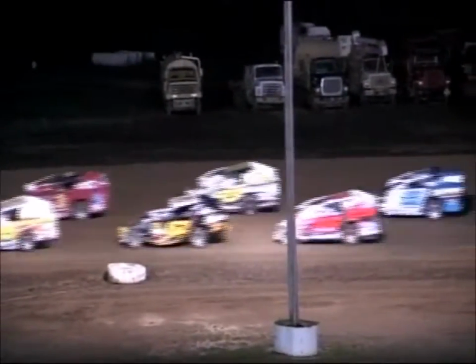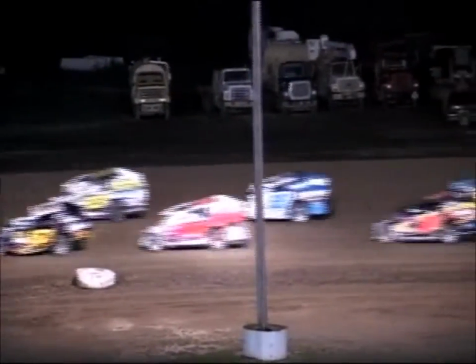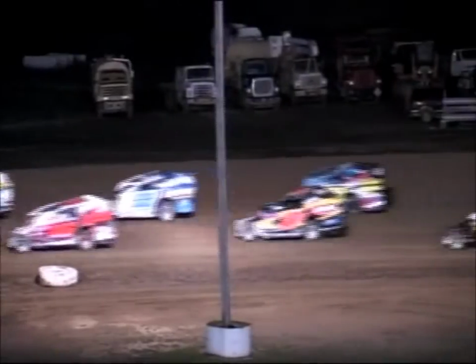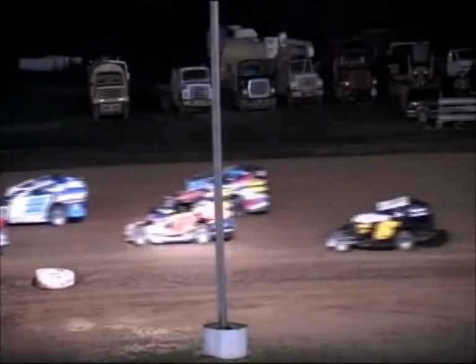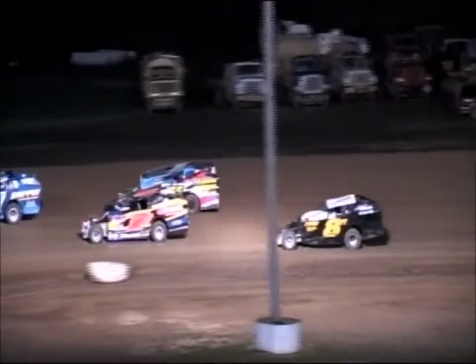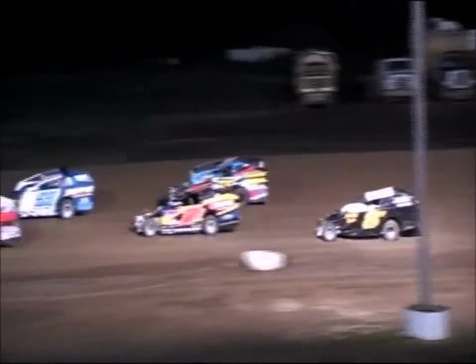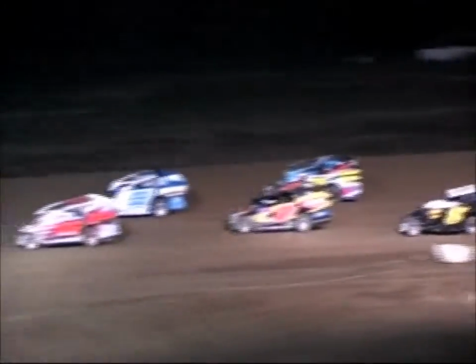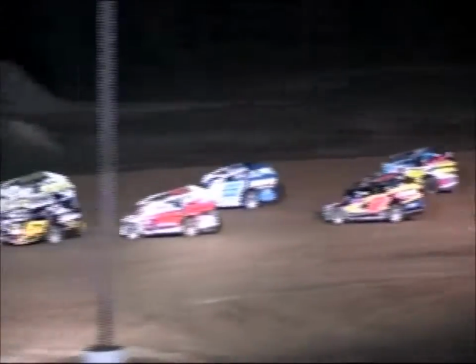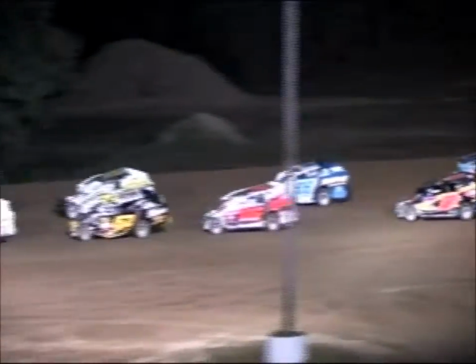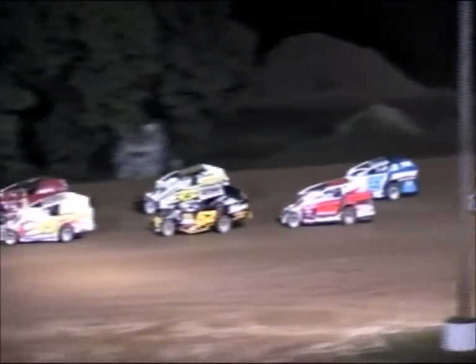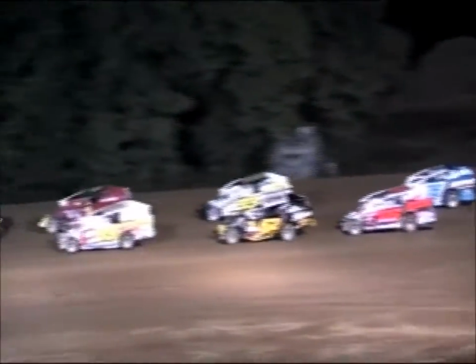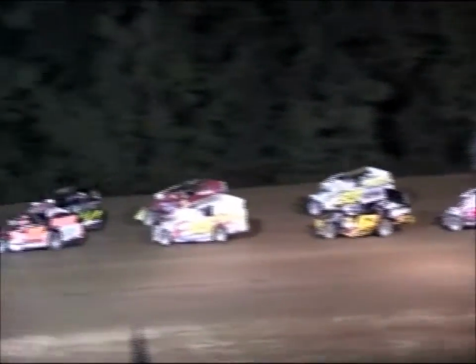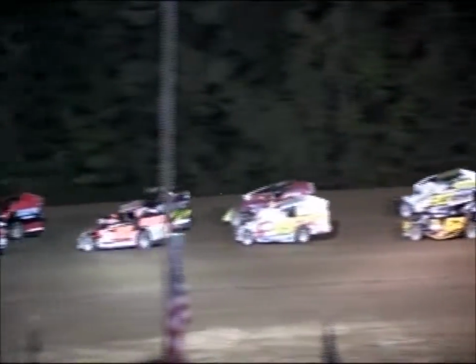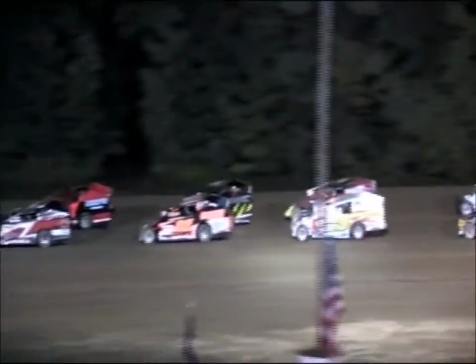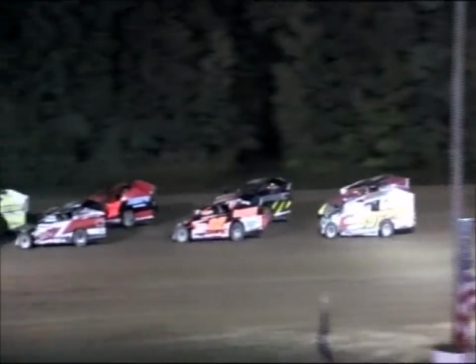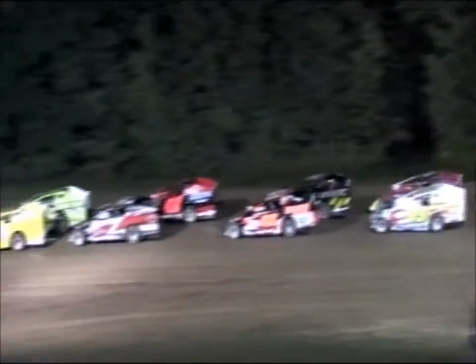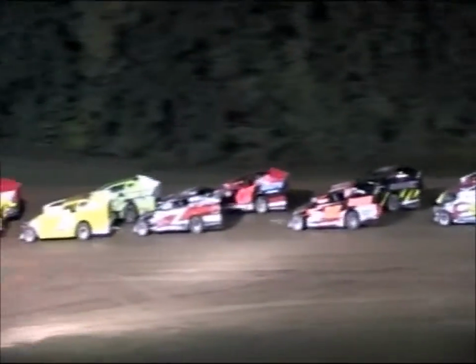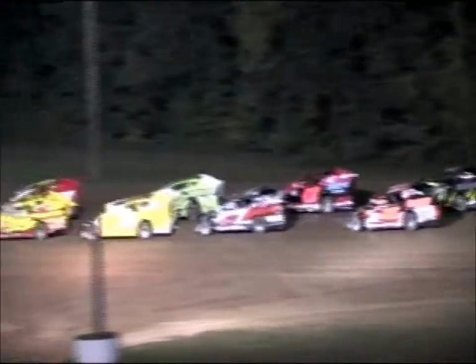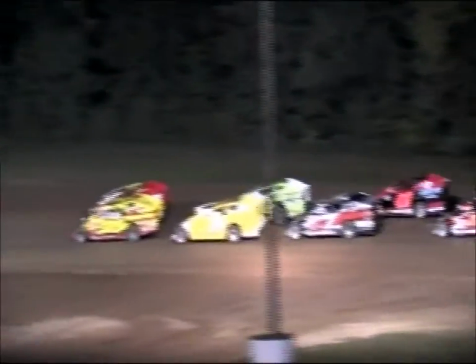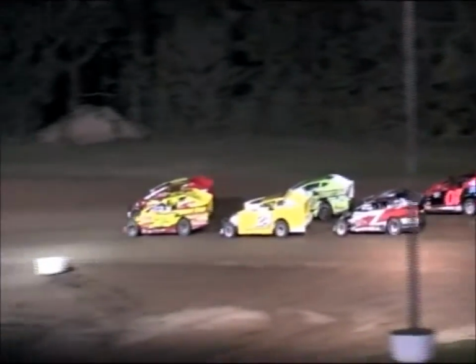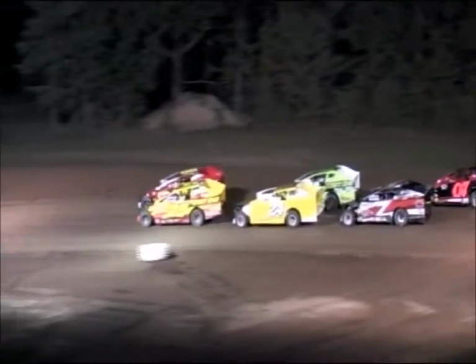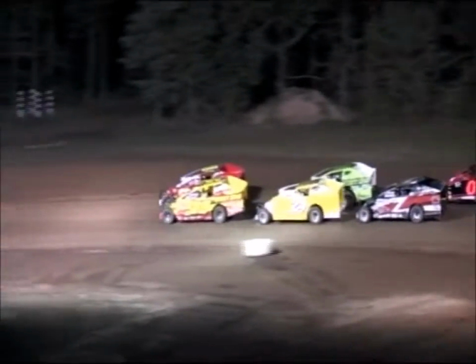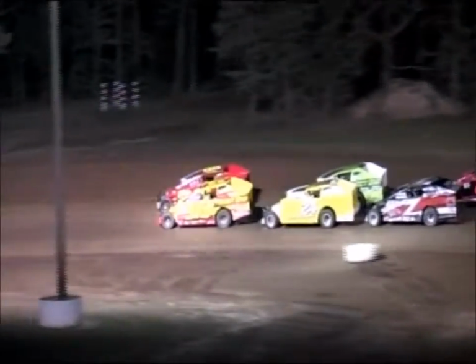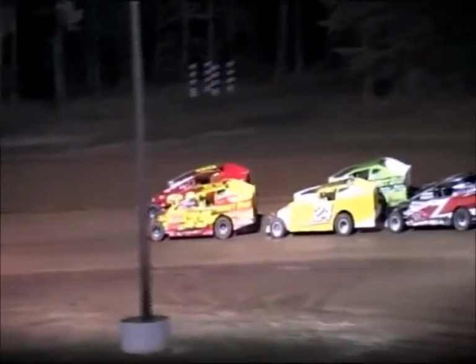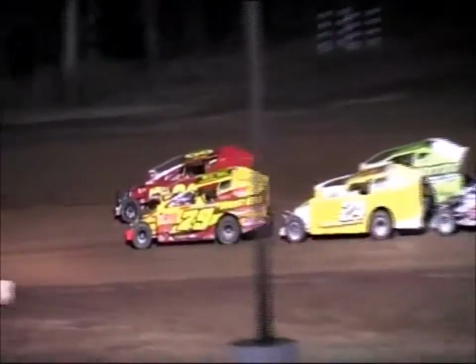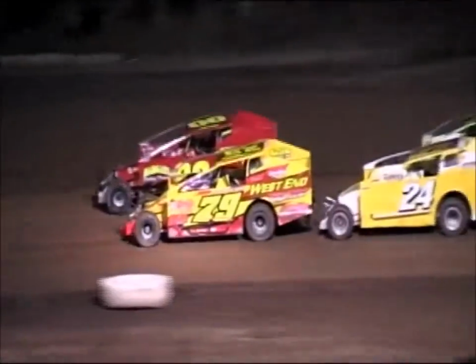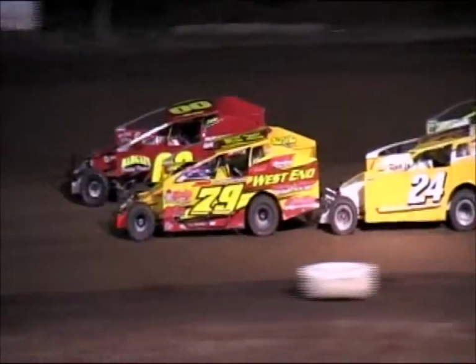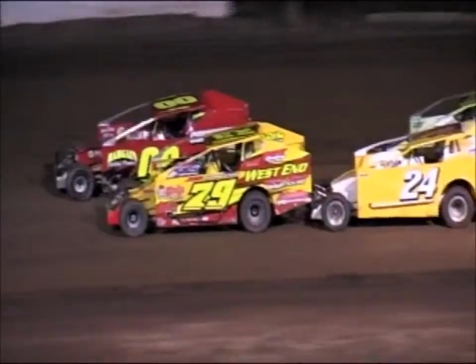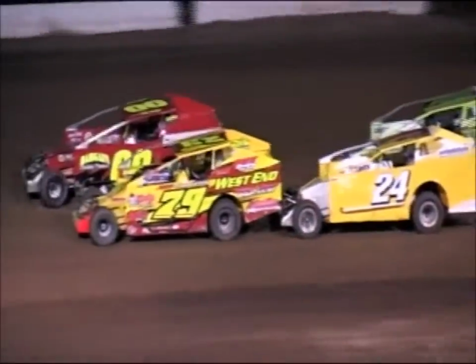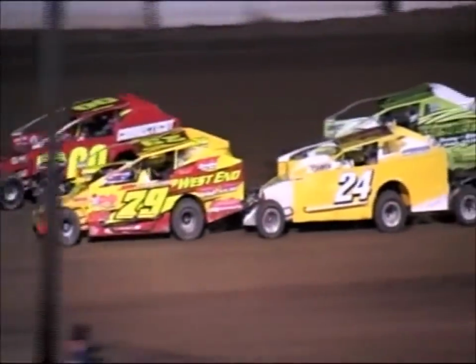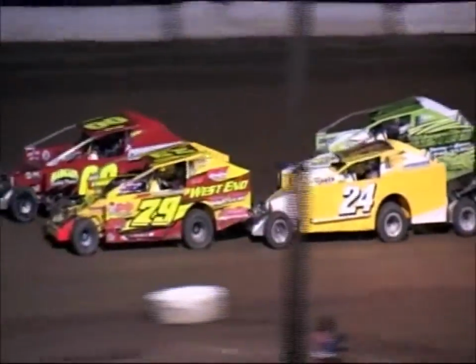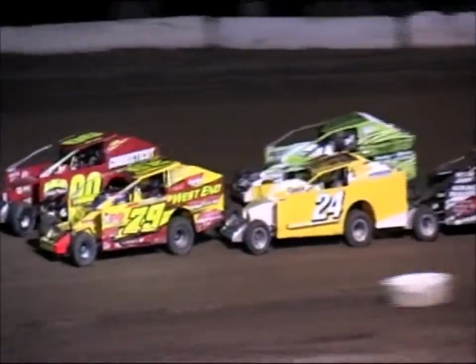This is the Northeast Great Nationals, race five of the King of Dirt series here in the 2015 season. The 79 of Dave Constantino is going to look to re-fire off turn number three and four. We go back to green flag racing here with 15 still remaining.